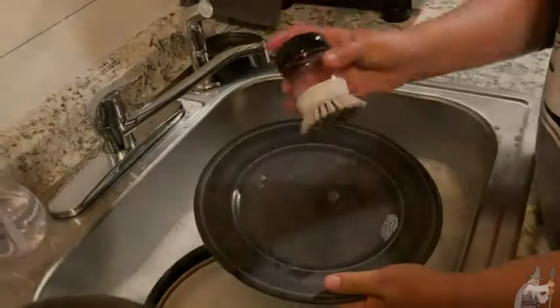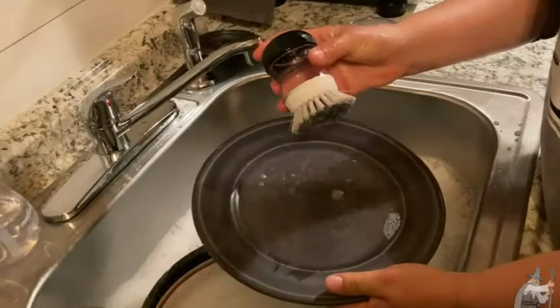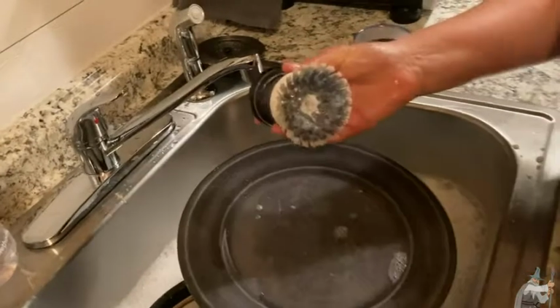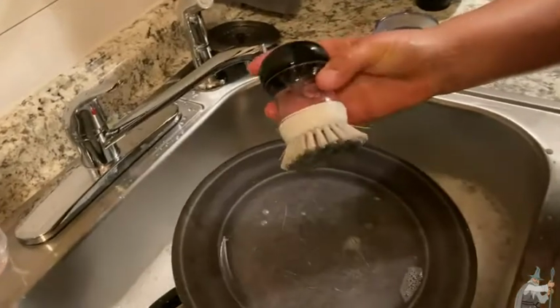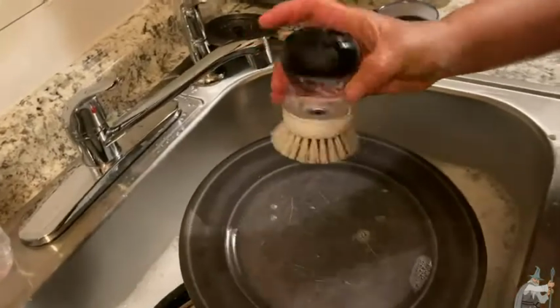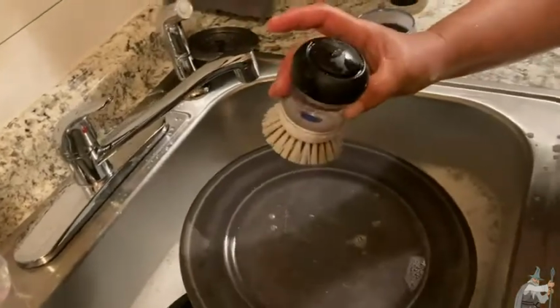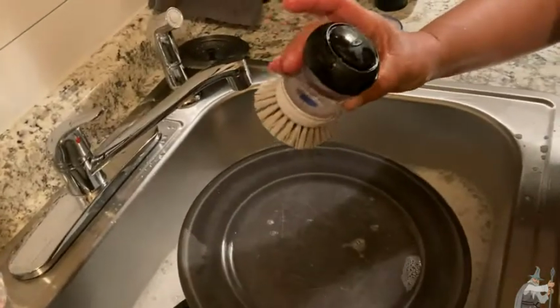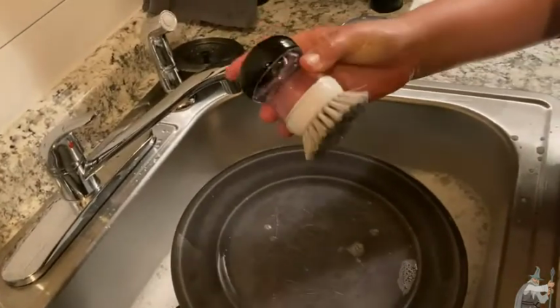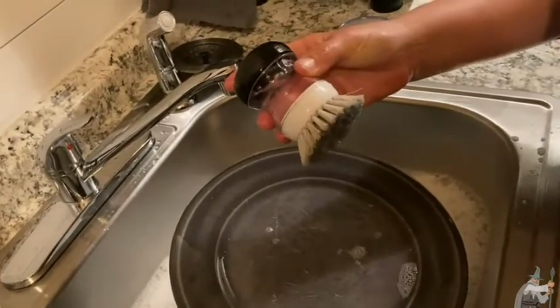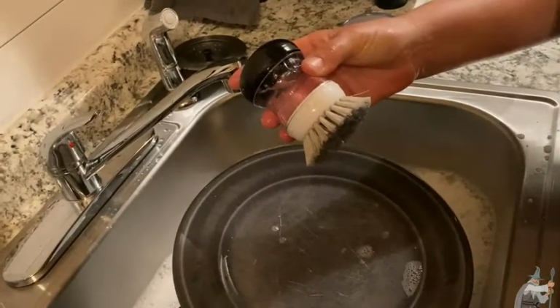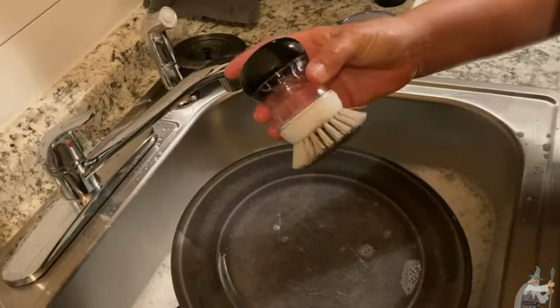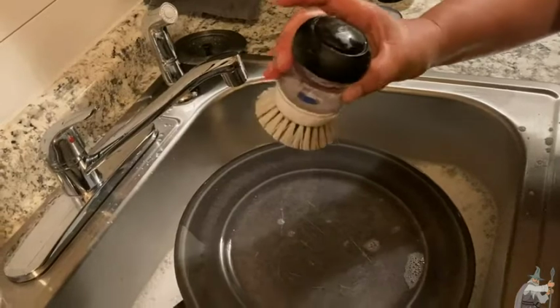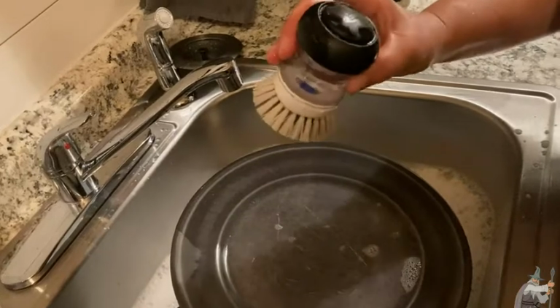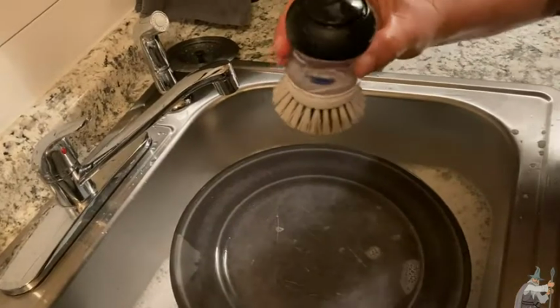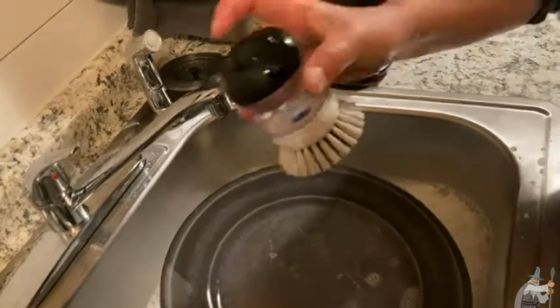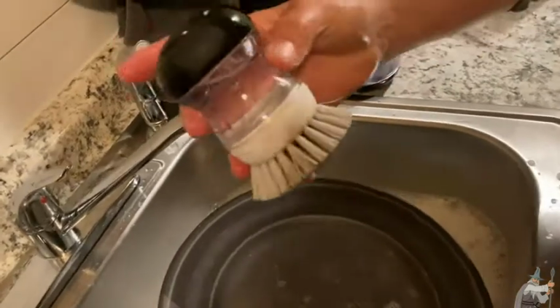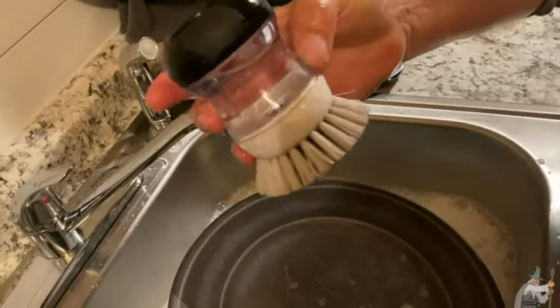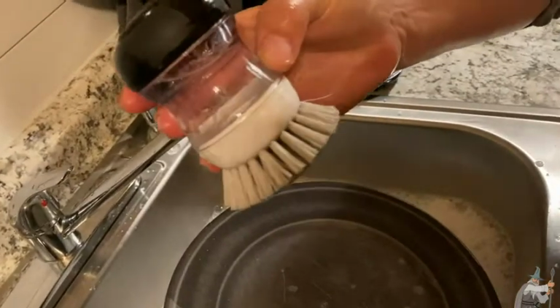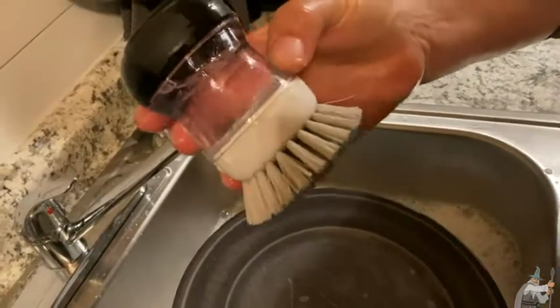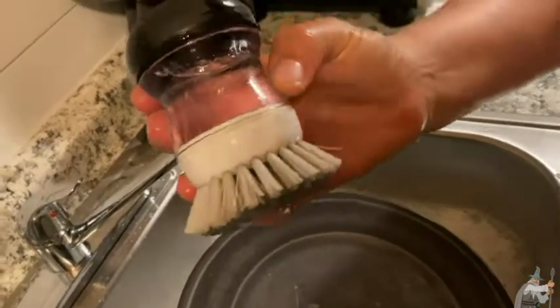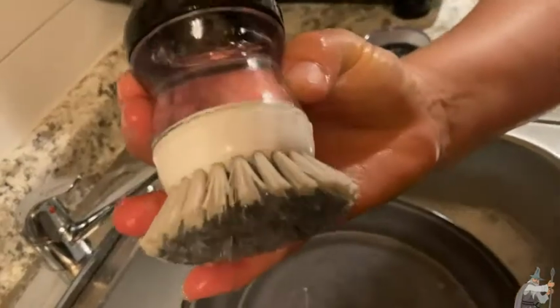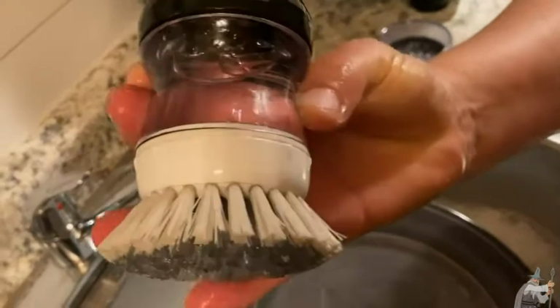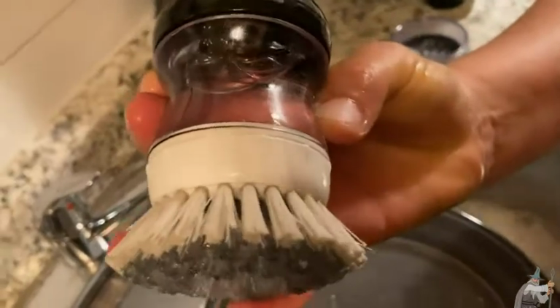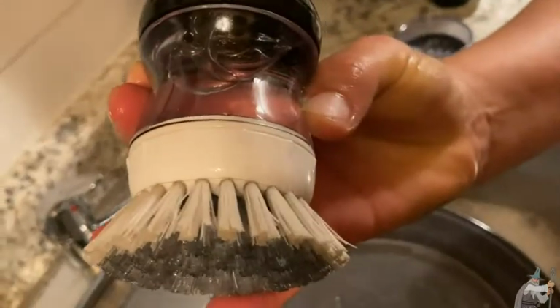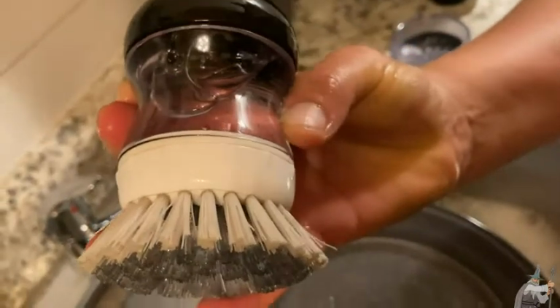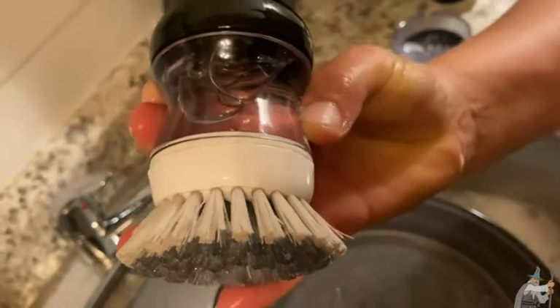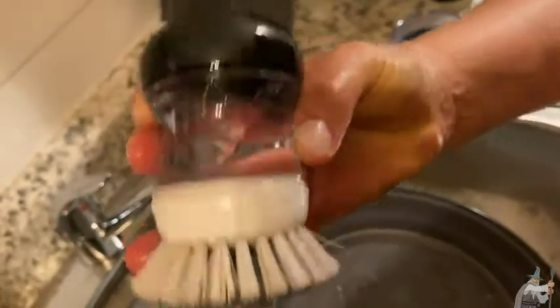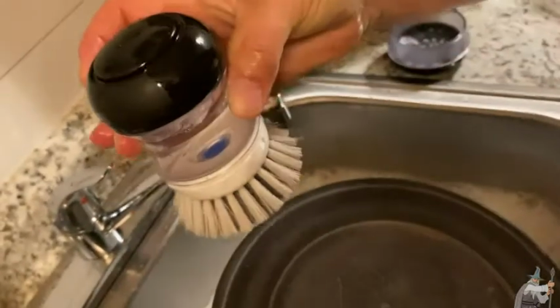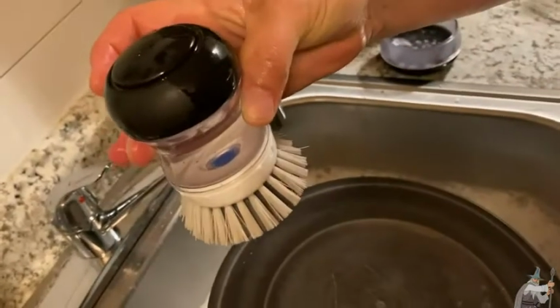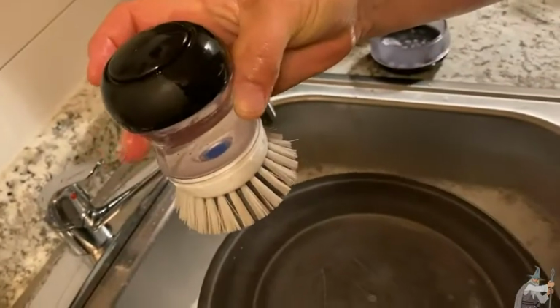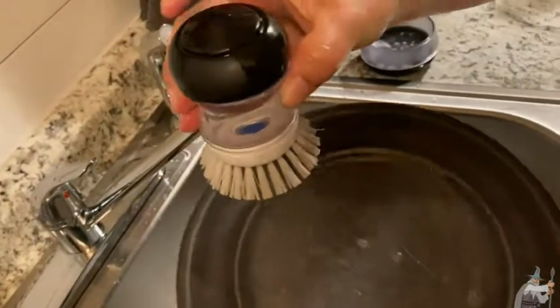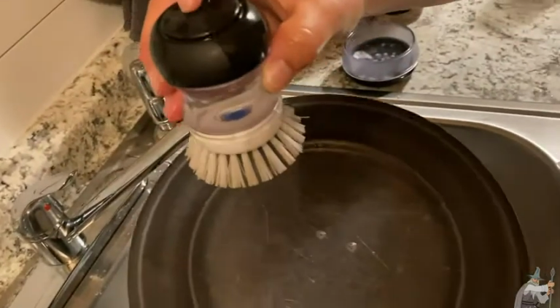Here we have a scrub brush for doing the dishes — this is the OXO scrub brush. Notice inside there's a little container, you can see the bubble — that's soap. The soap doesn't come out unless you activate it, so check this out.